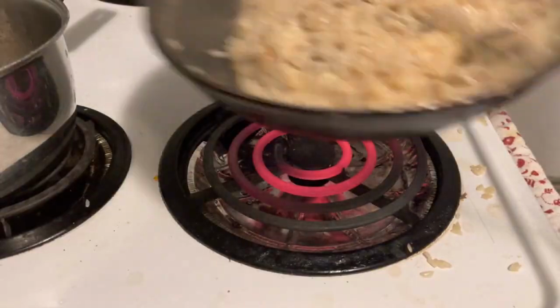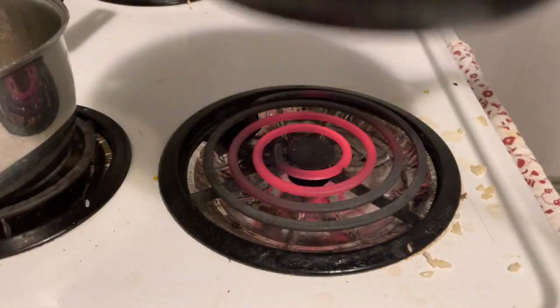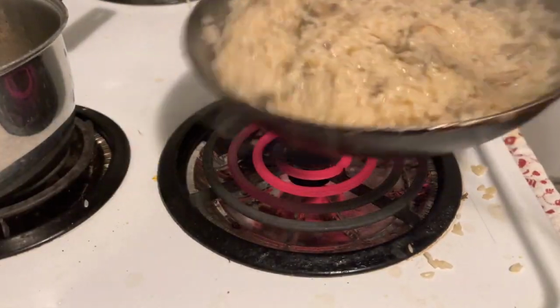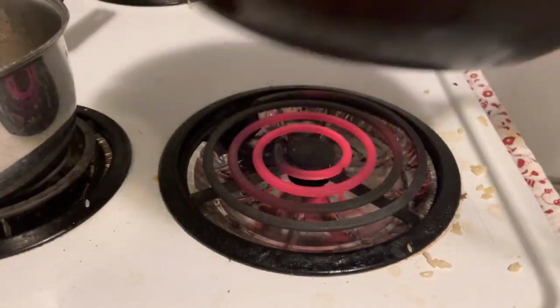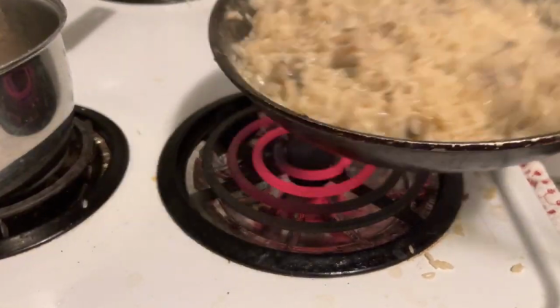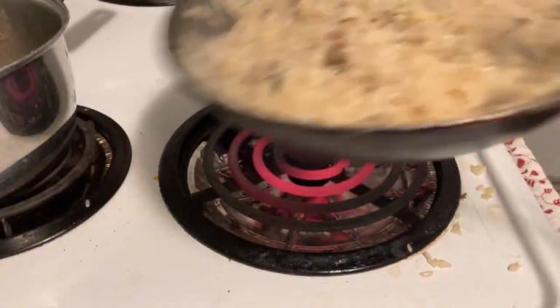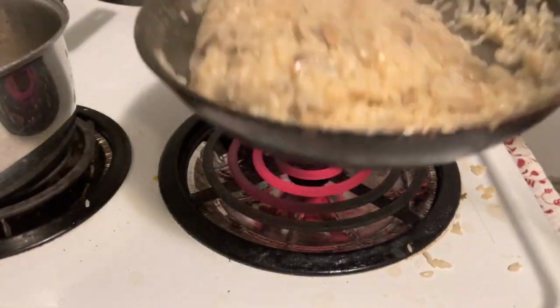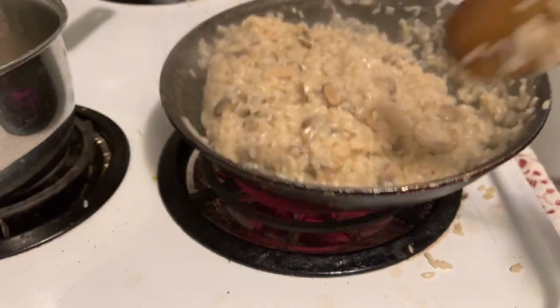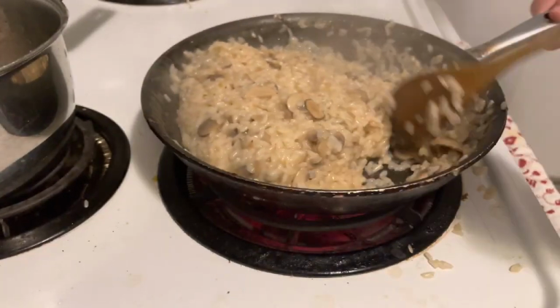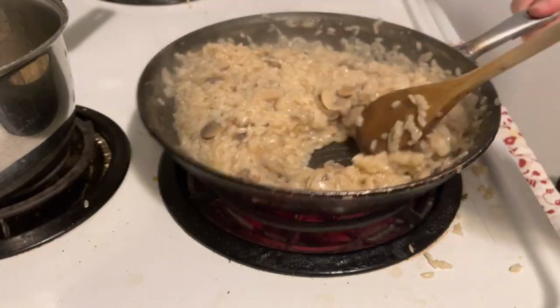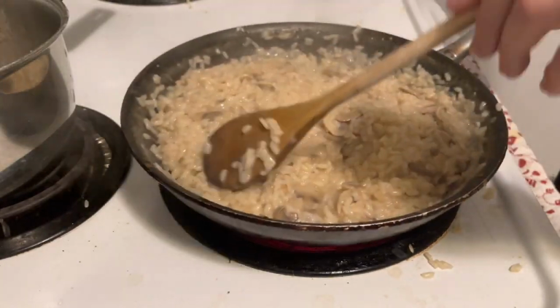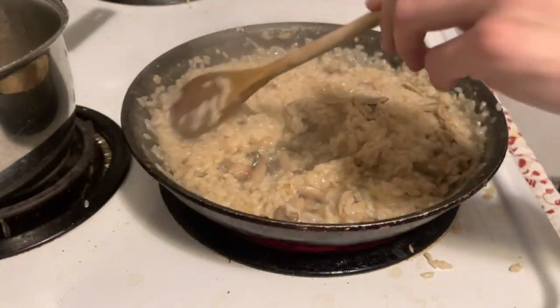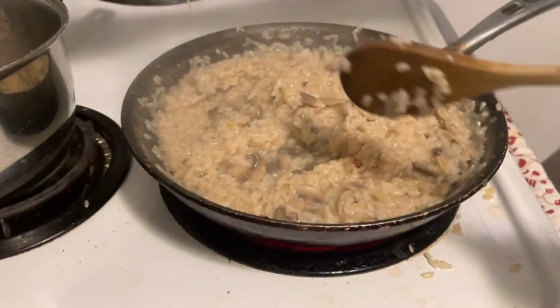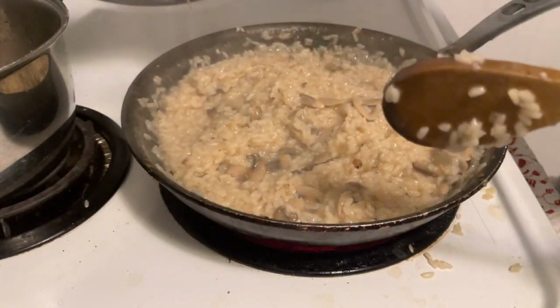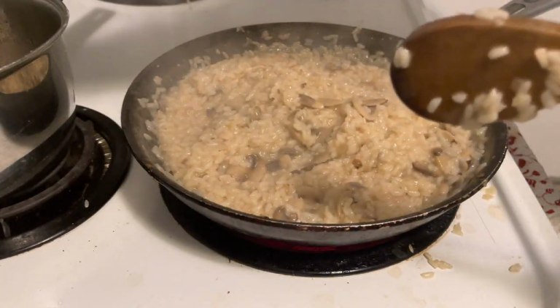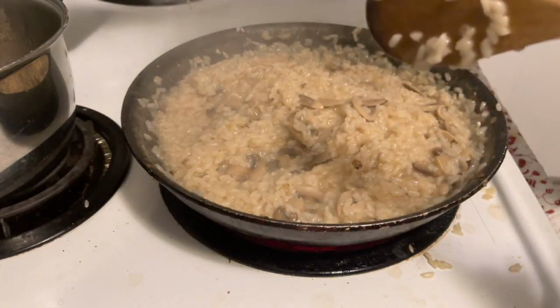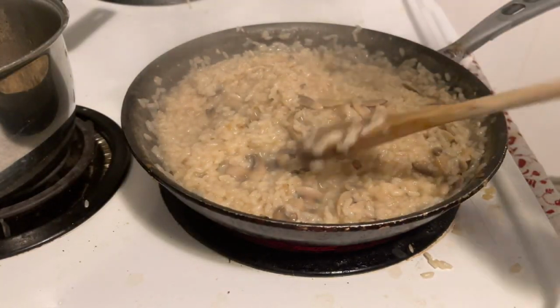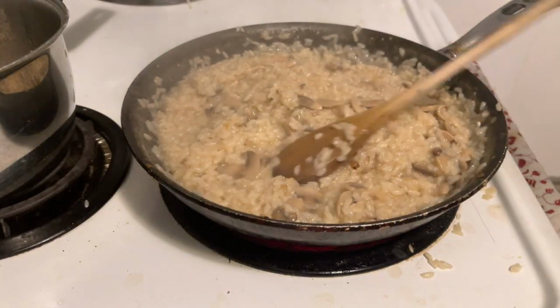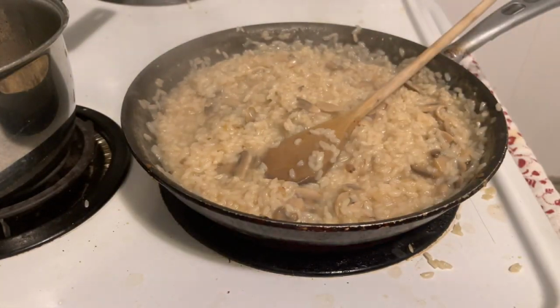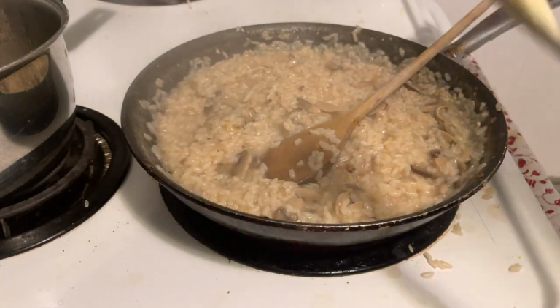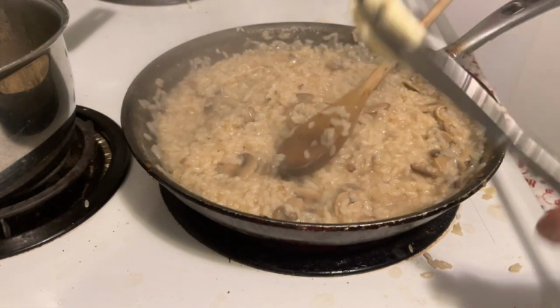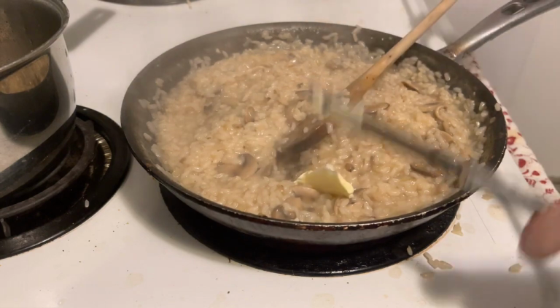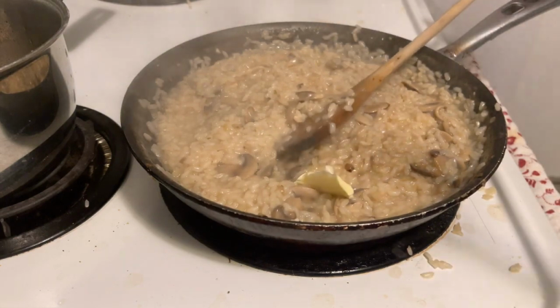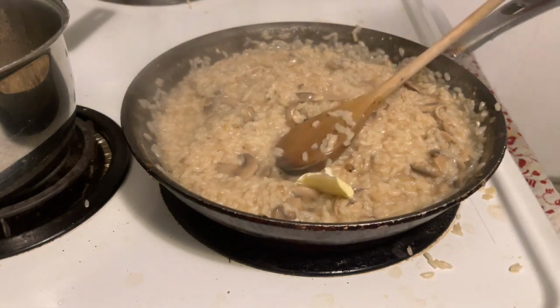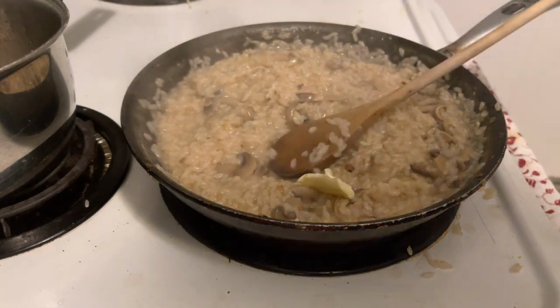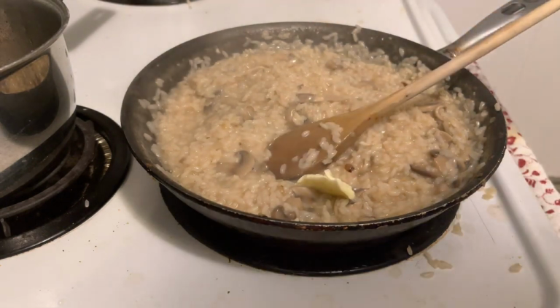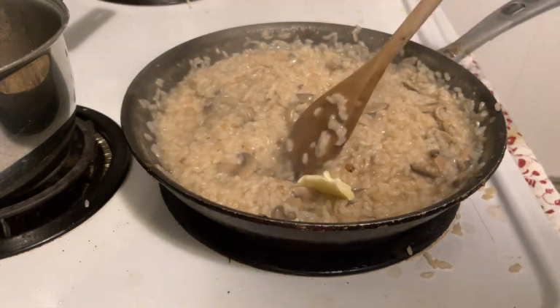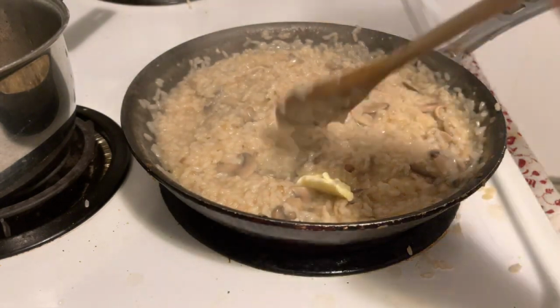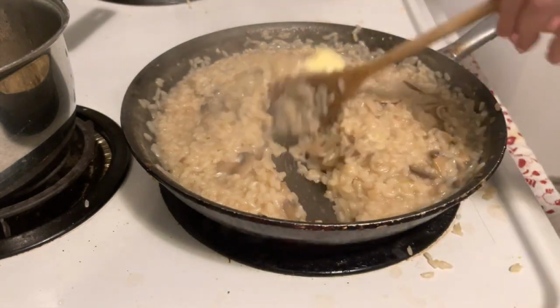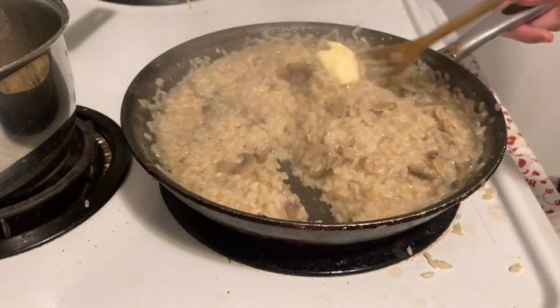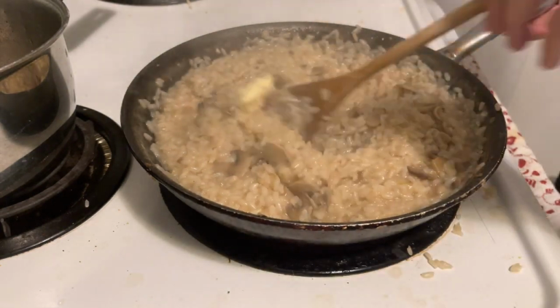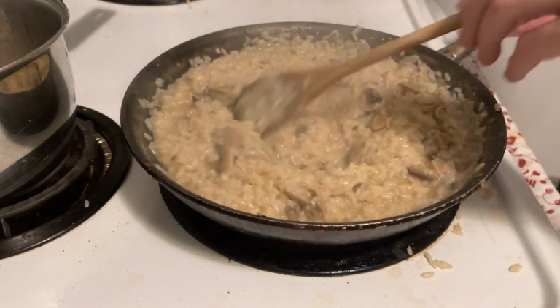Check the rice after the second absorption, and if you think it's soft enough — aka slightly more cooked than al dente — remove it from the heat. Season to your liking with salt and pepper. Add the butter, which is very important to do off the heat, otherwise it's all going to separate. This is a little technique called Monter au beurre.